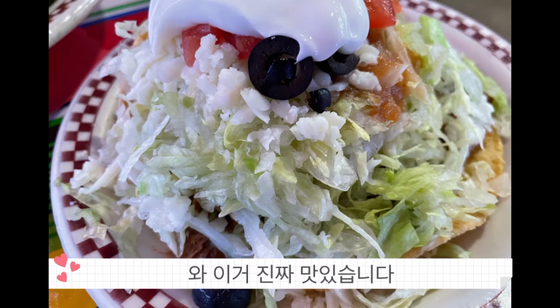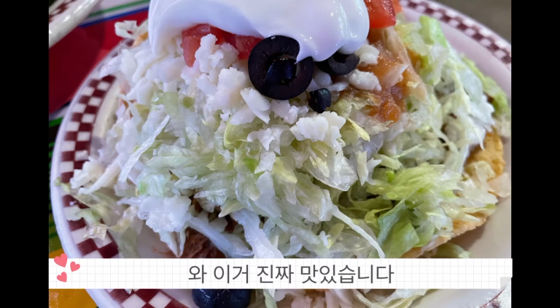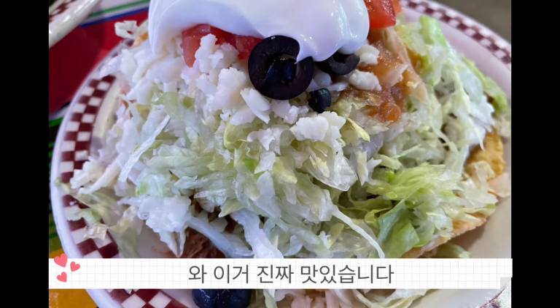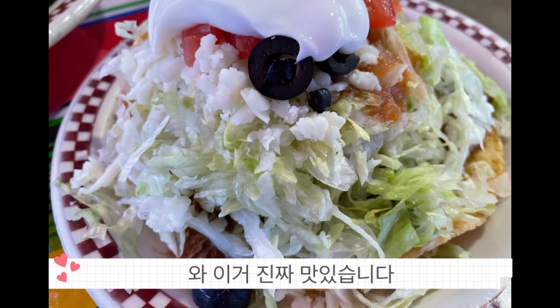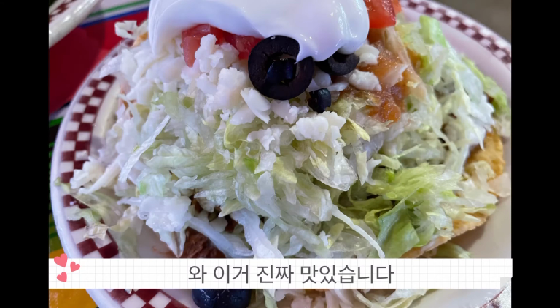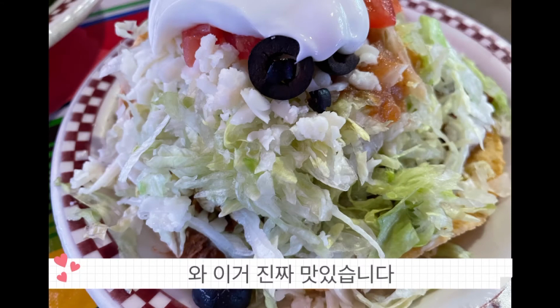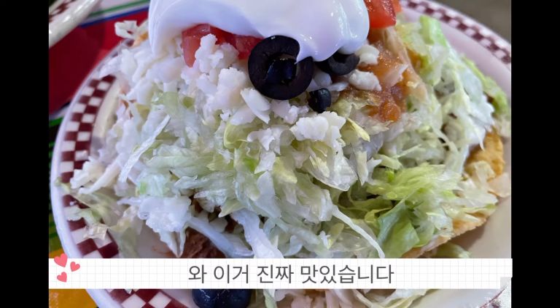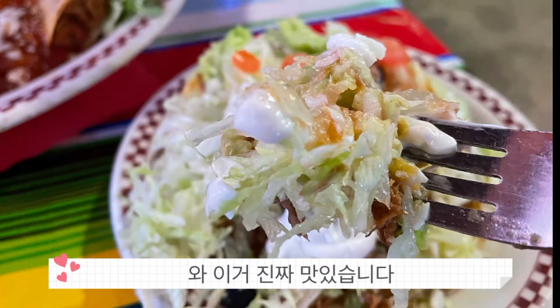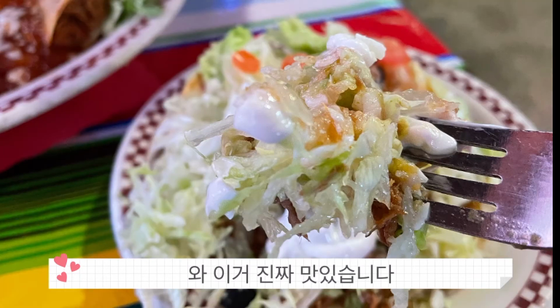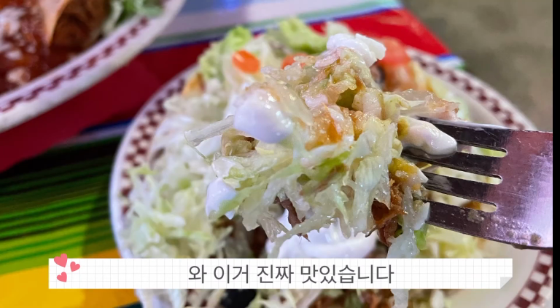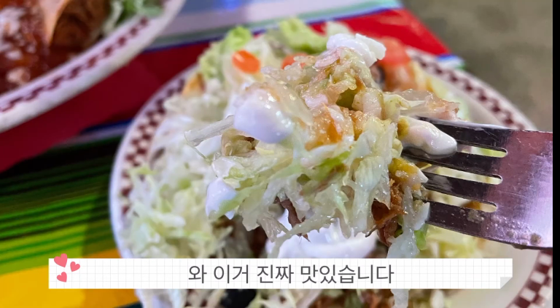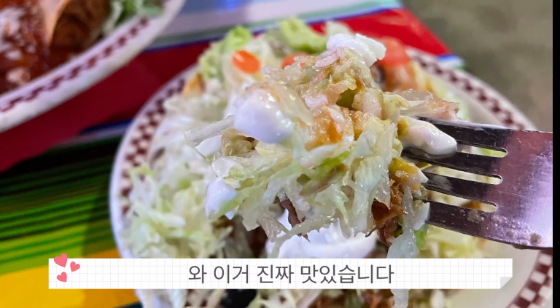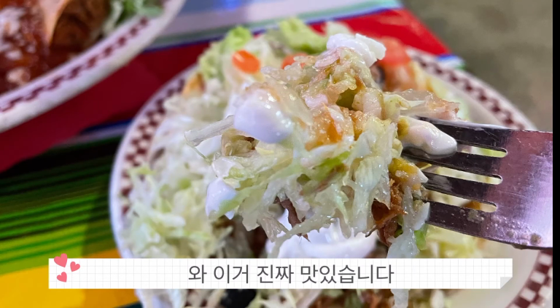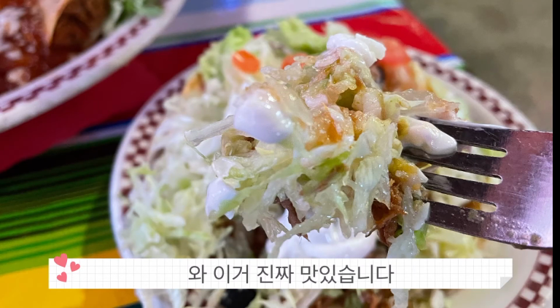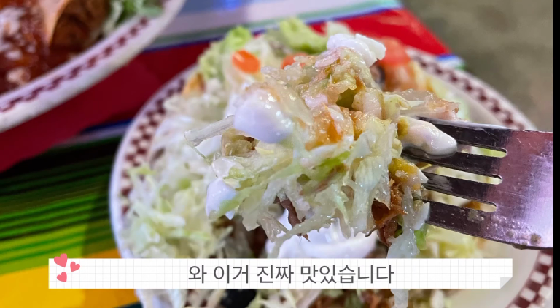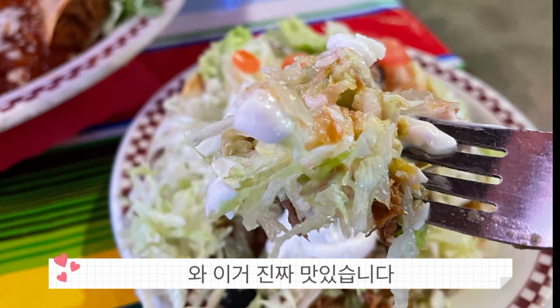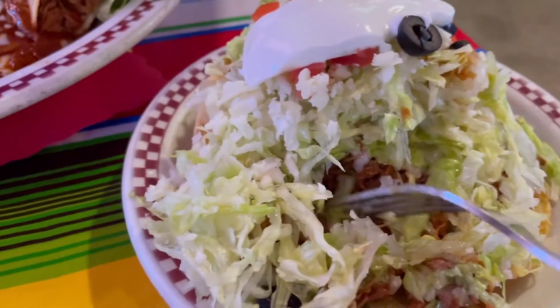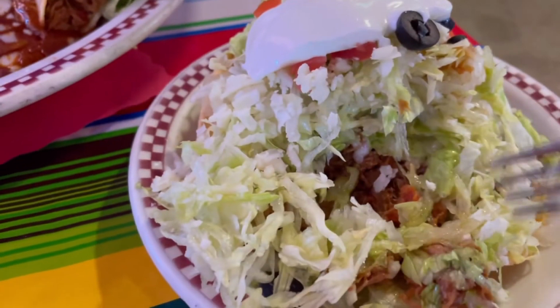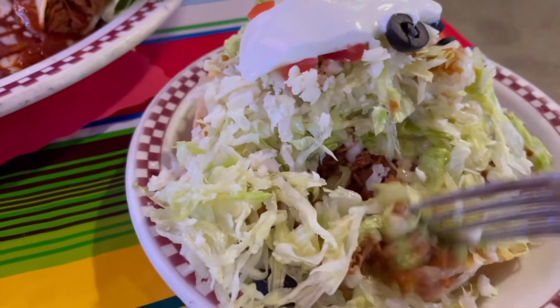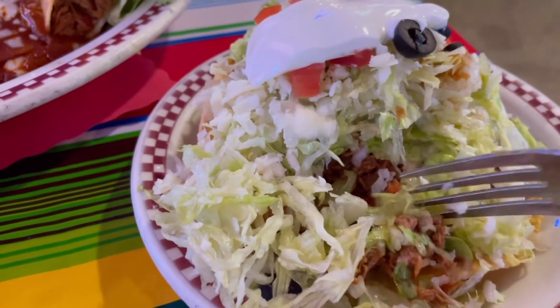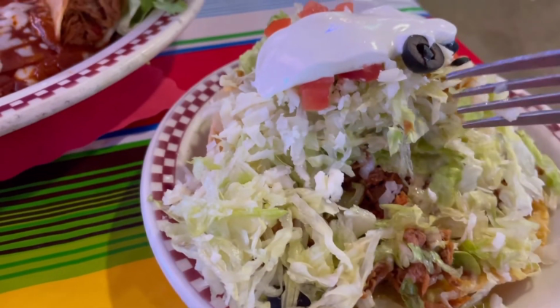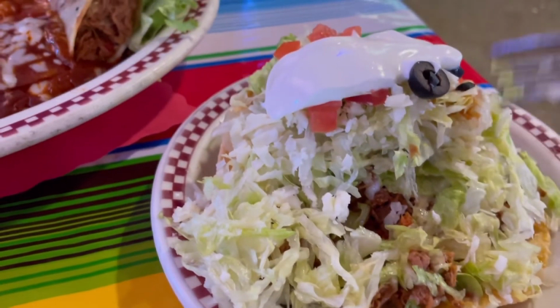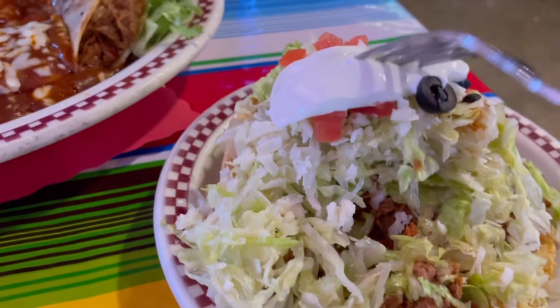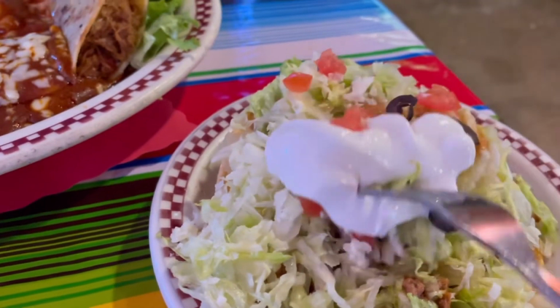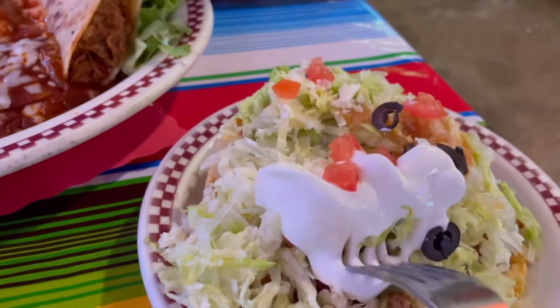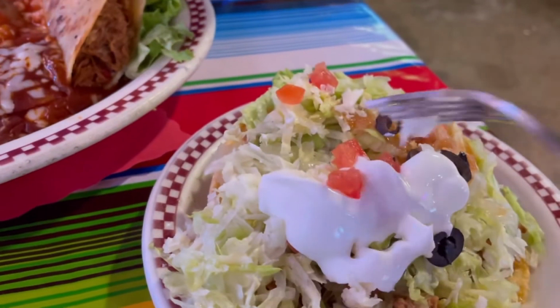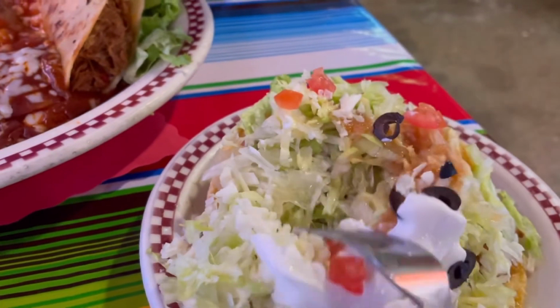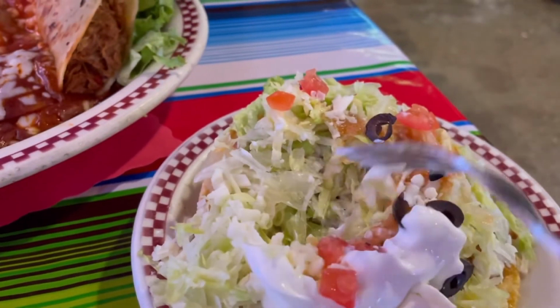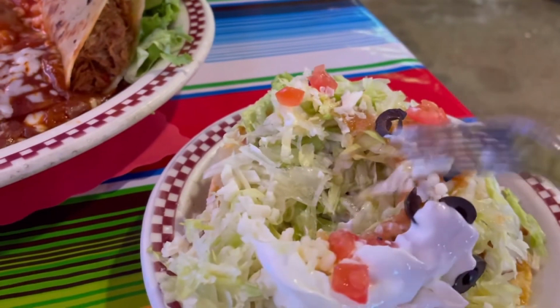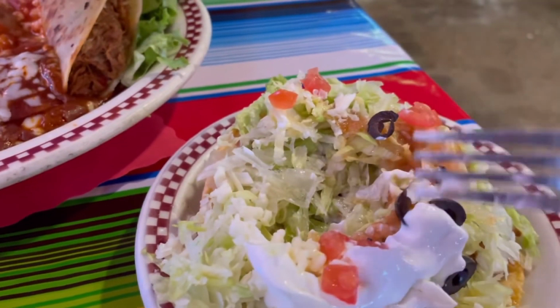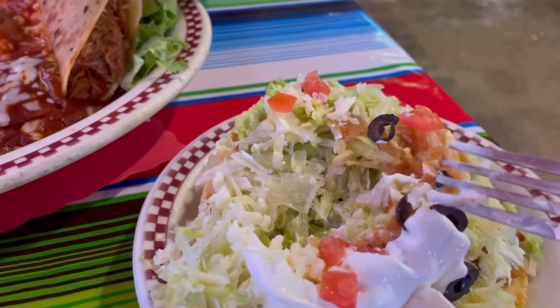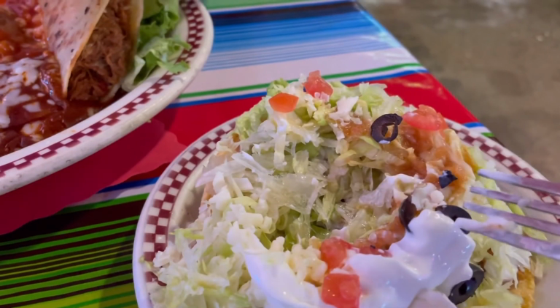Here's more of the interior. Here is the tostada that we got — it's like a flat taco for those of you who don't know. There's sour cream on it. Really delicious.